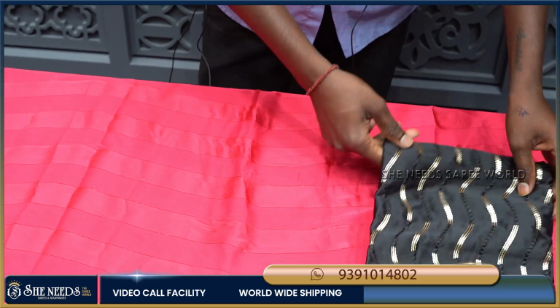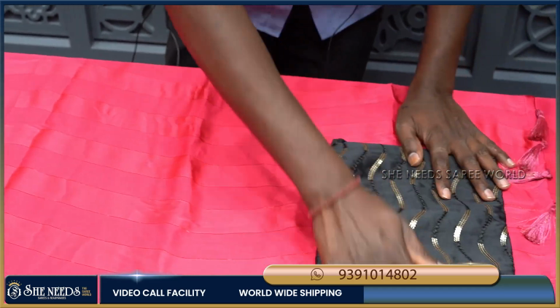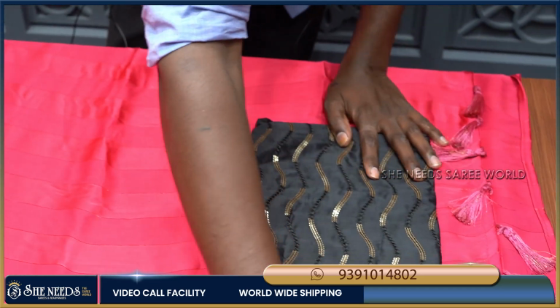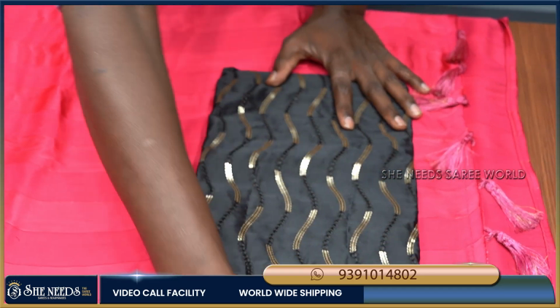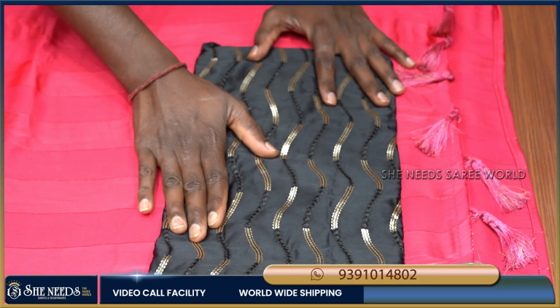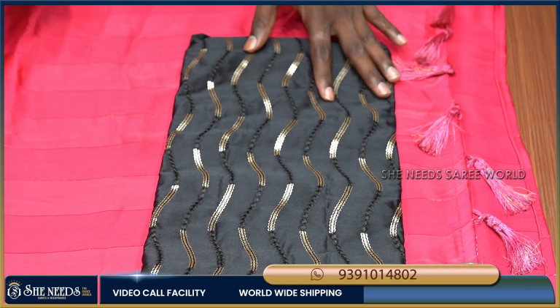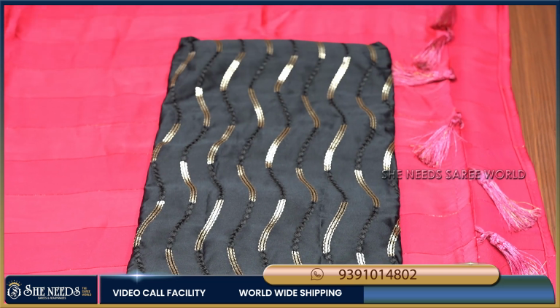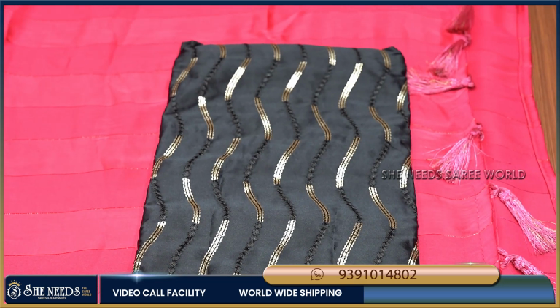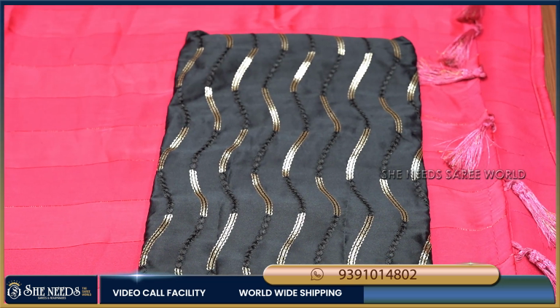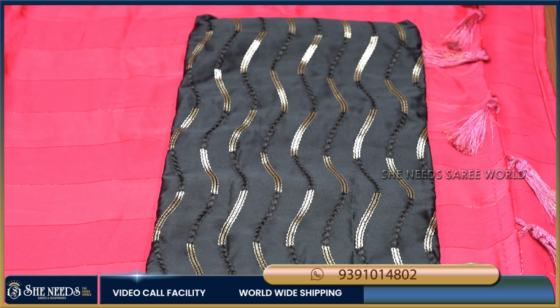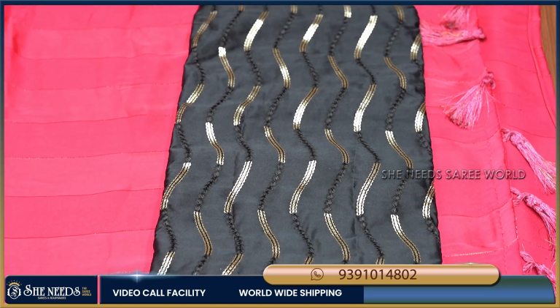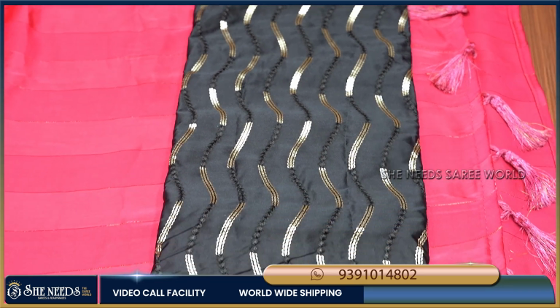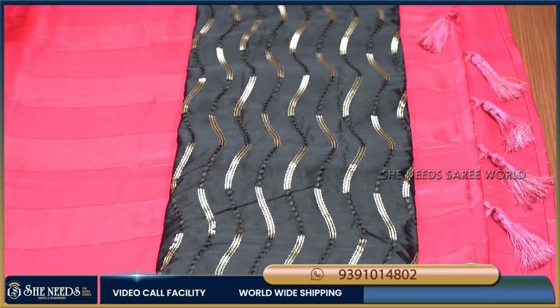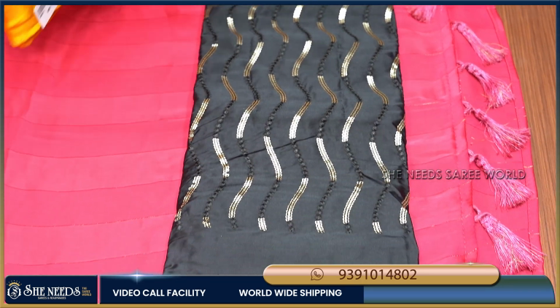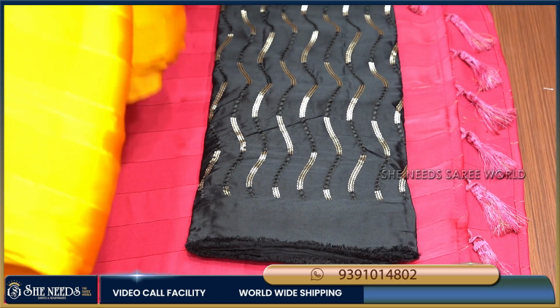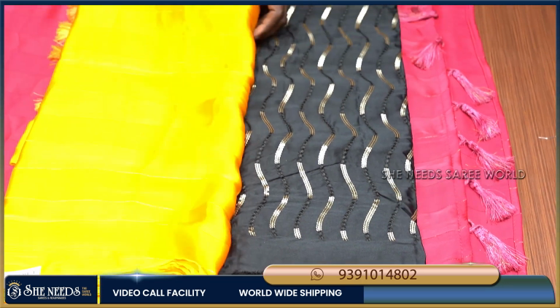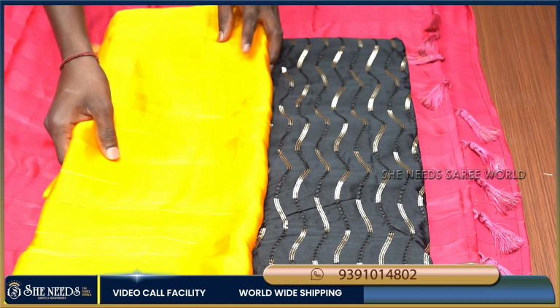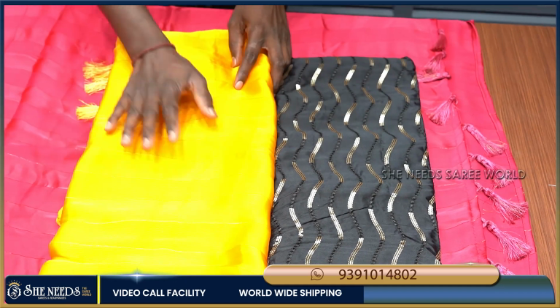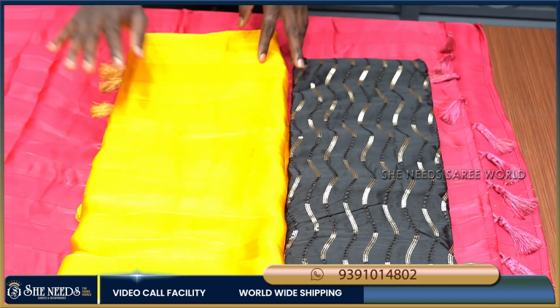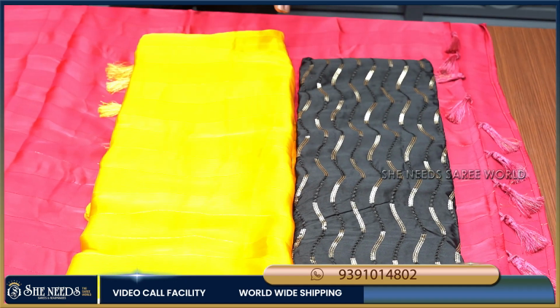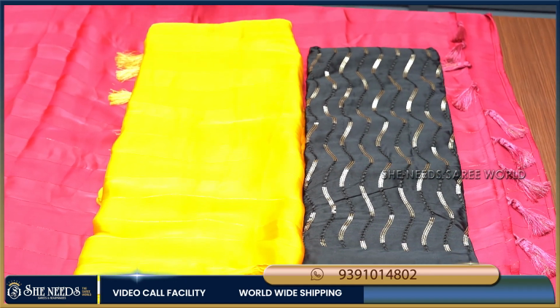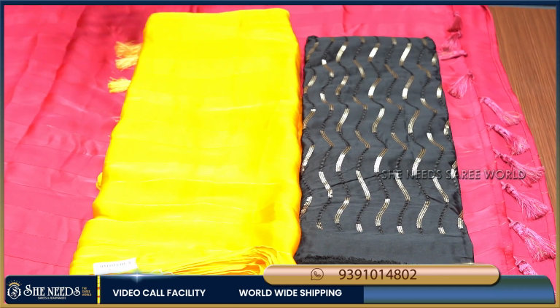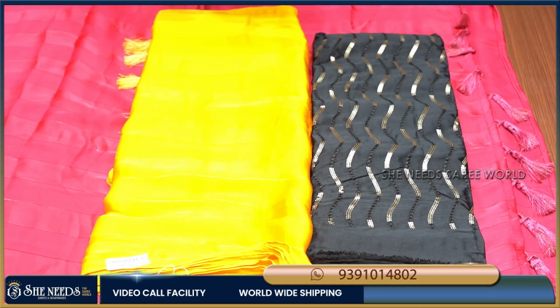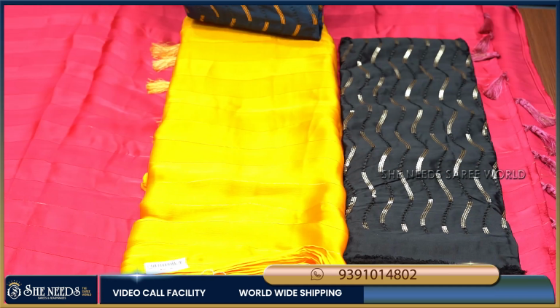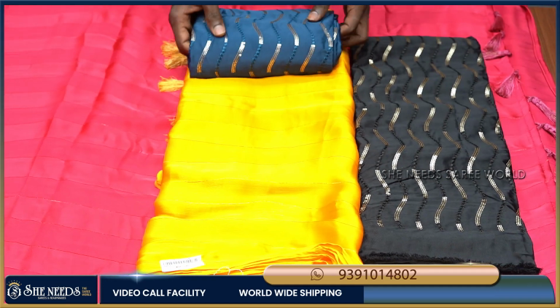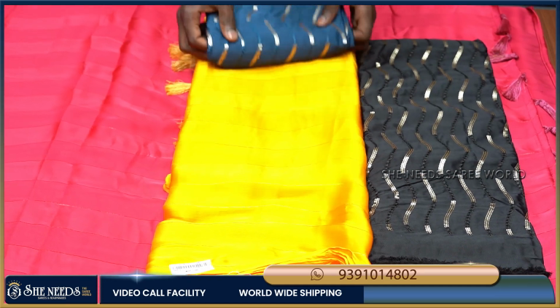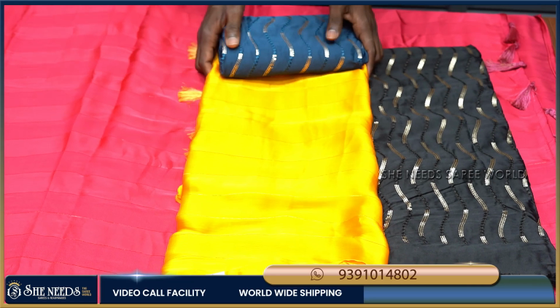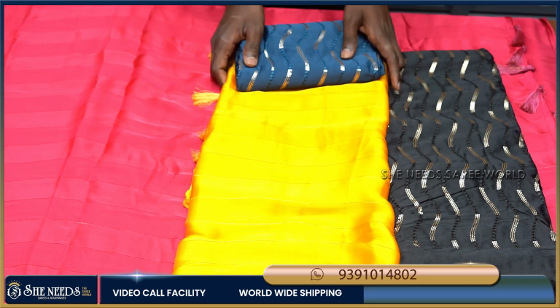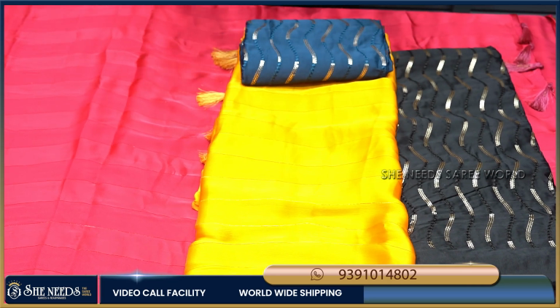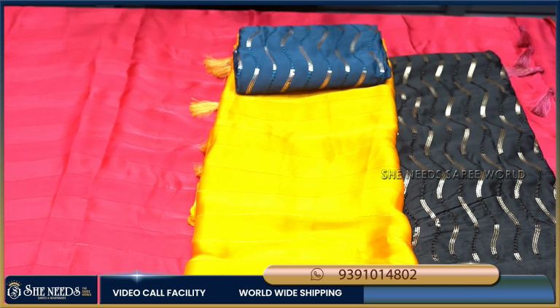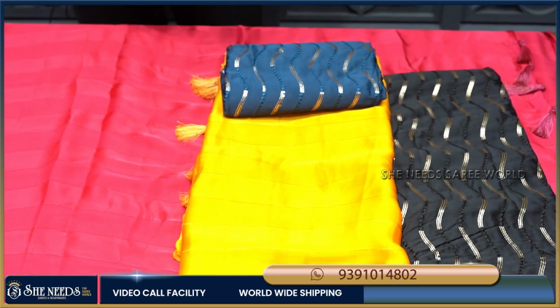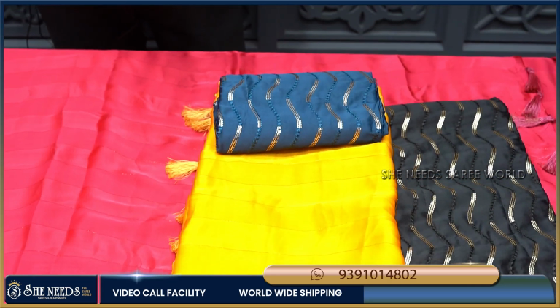The bottle green color adds great contrast, and the color combination is very appealing. We will also set it in a blue color, and the blue color is also very good.